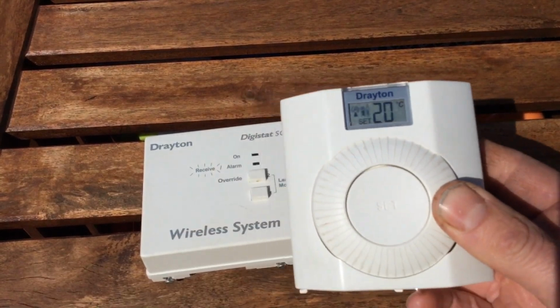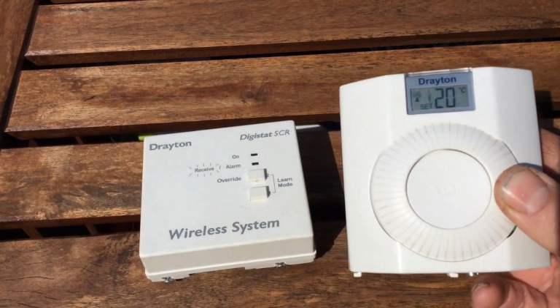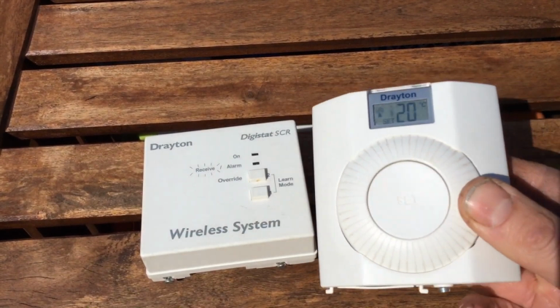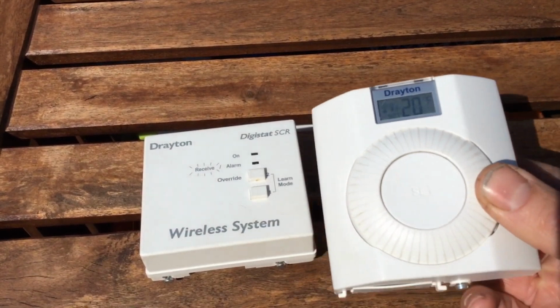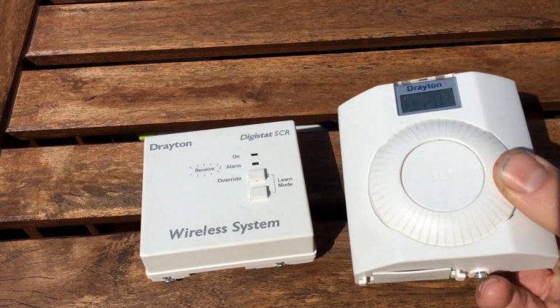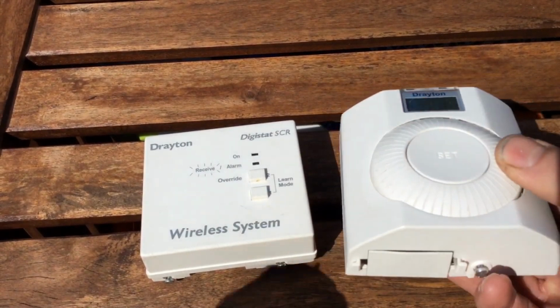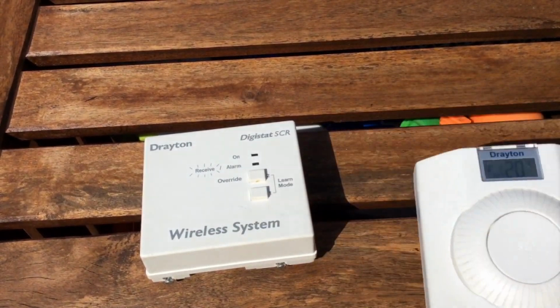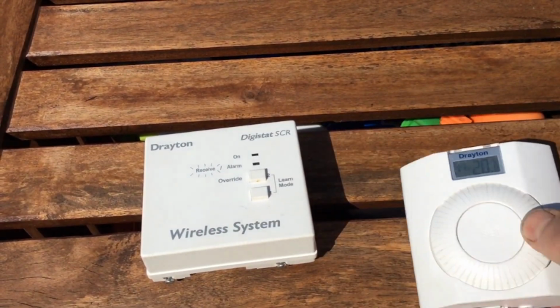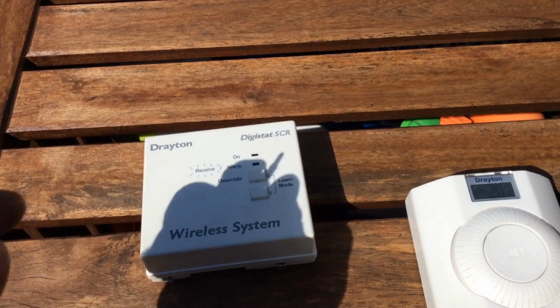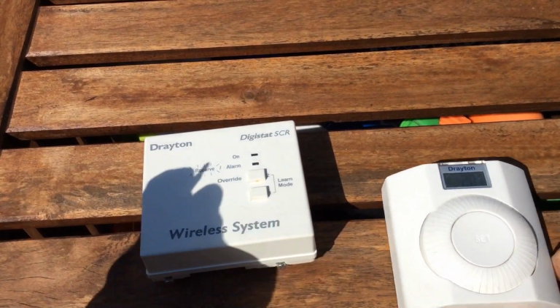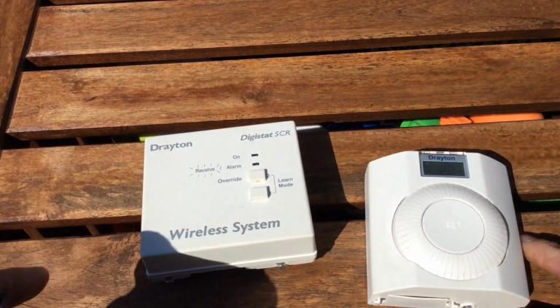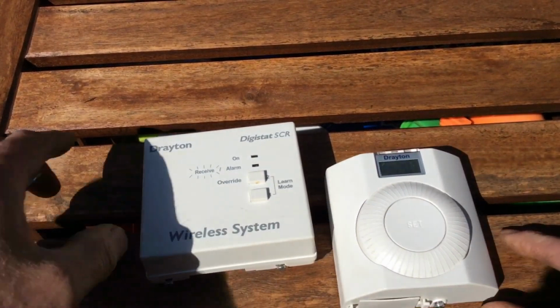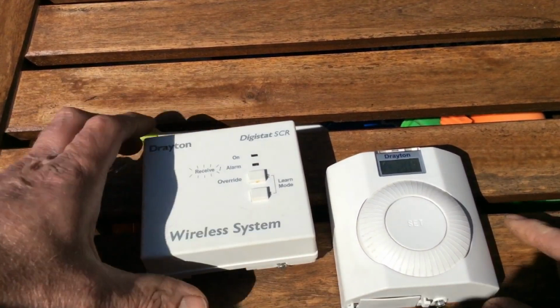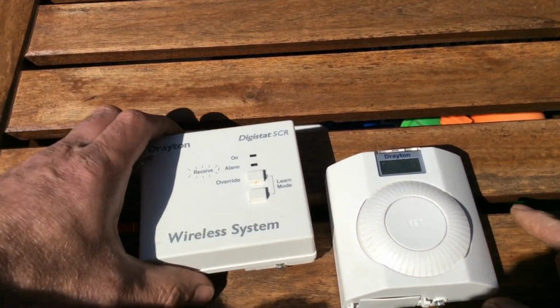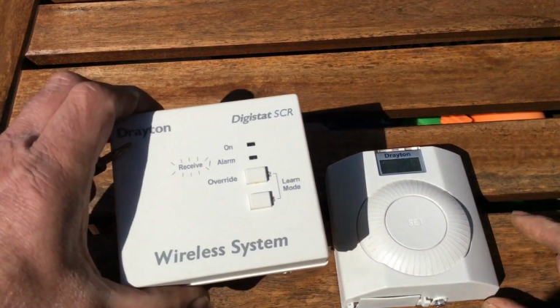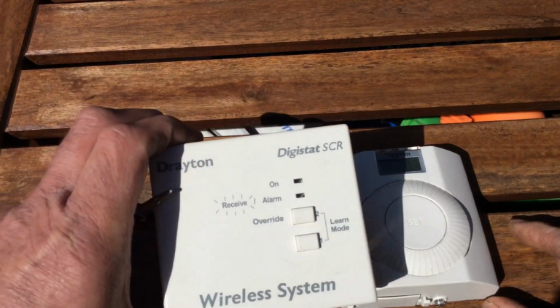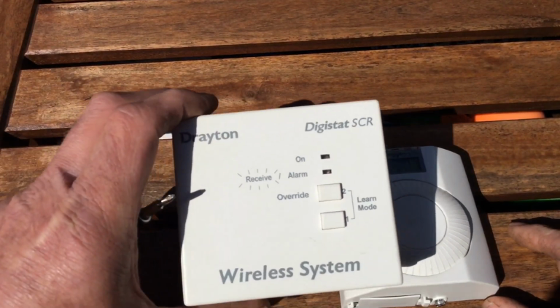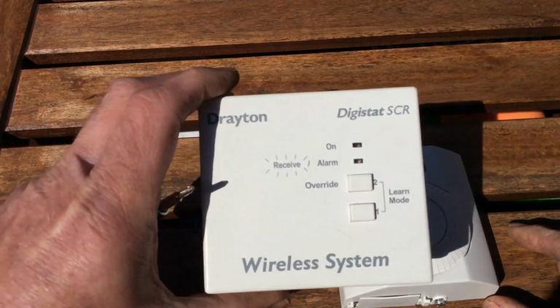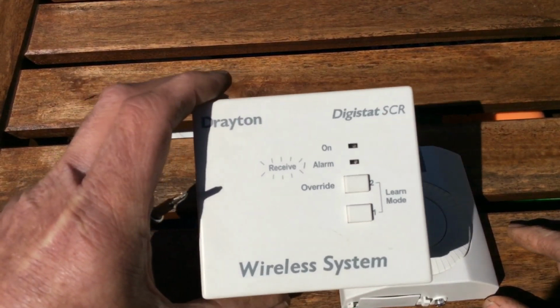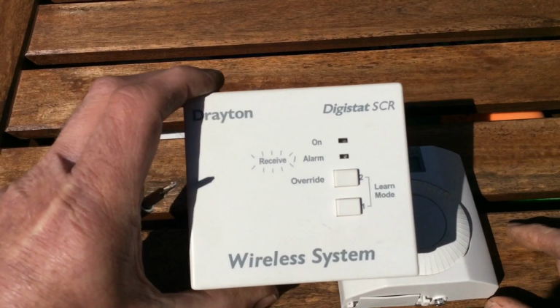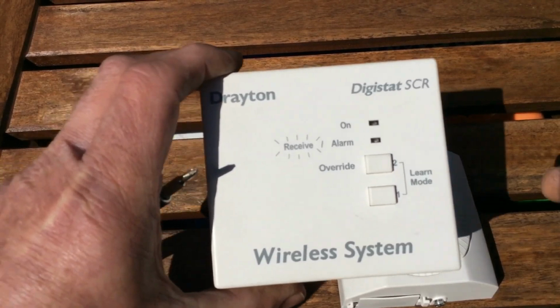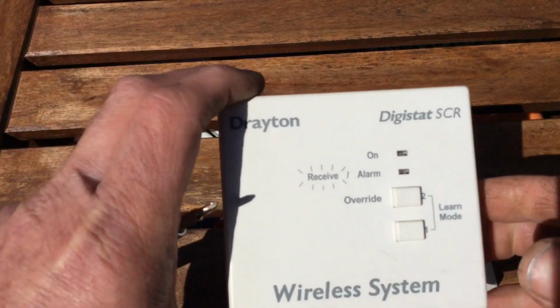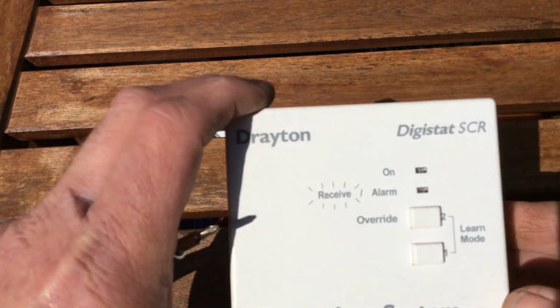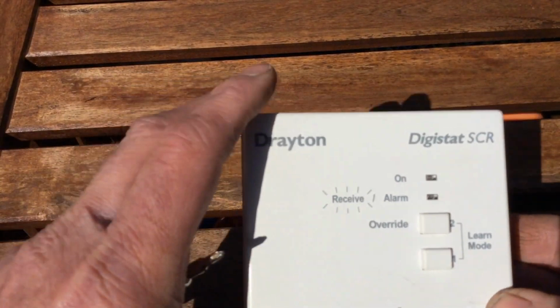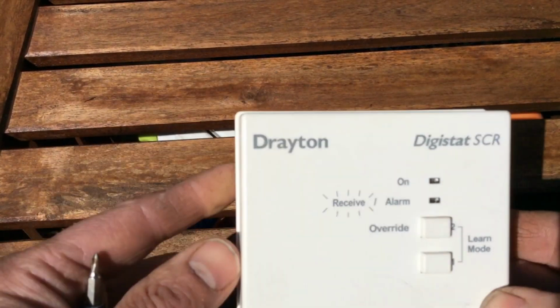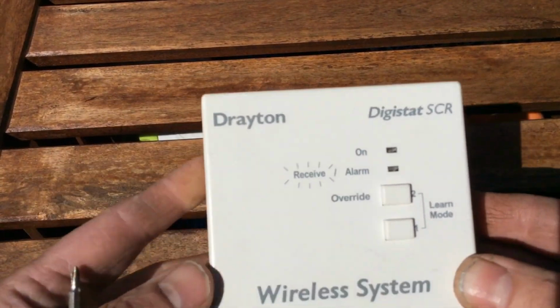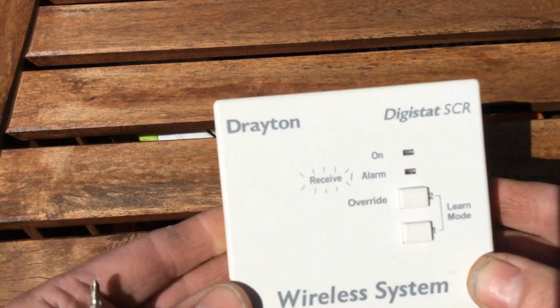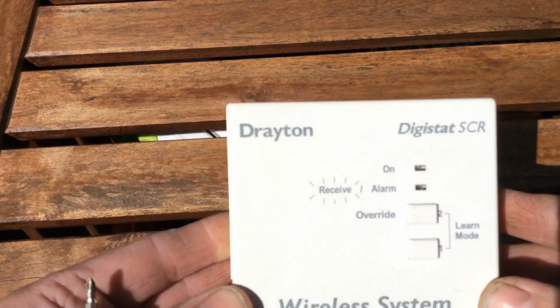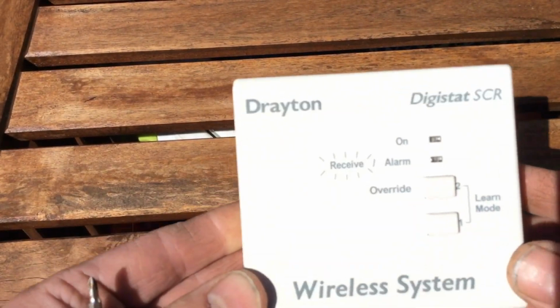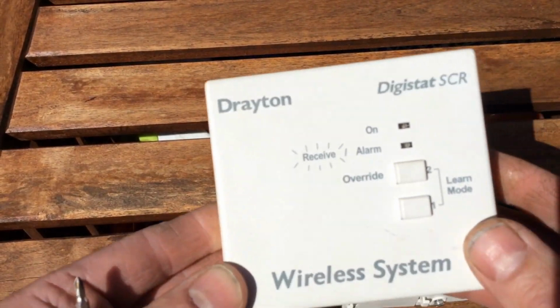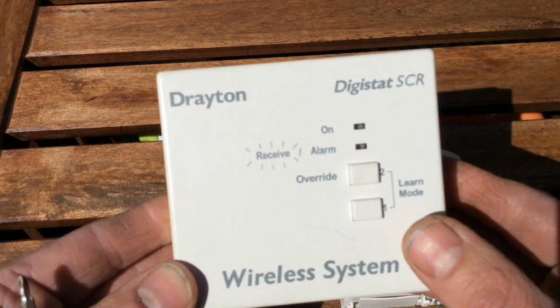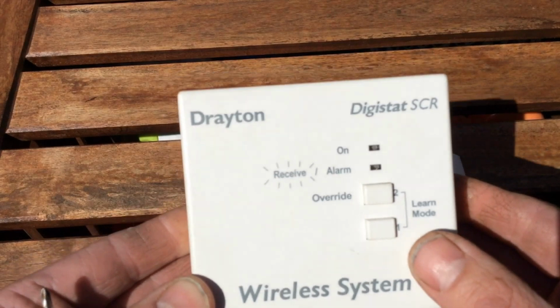This unit is actually faulty. Before we take it apart and see what's inside, we'll have a look at the receiver. On this unit, it wouldn't stay latched on — it just kept dropping the signal. It would not stay.